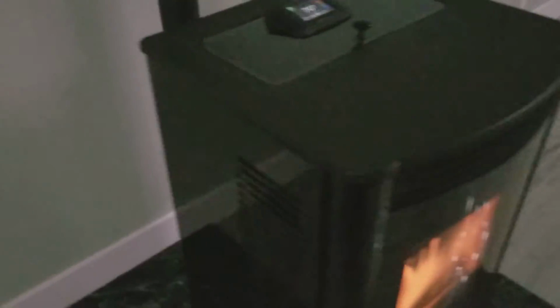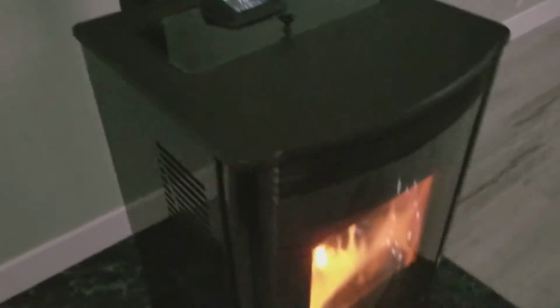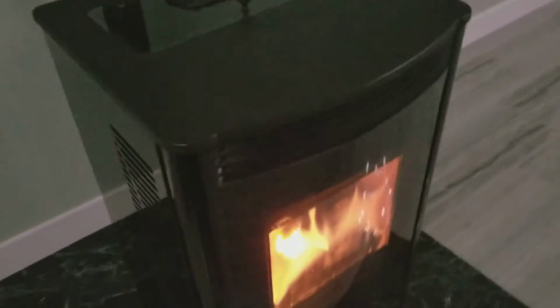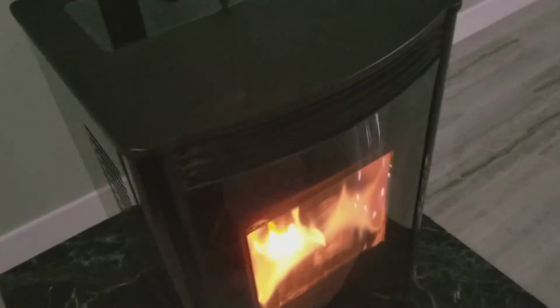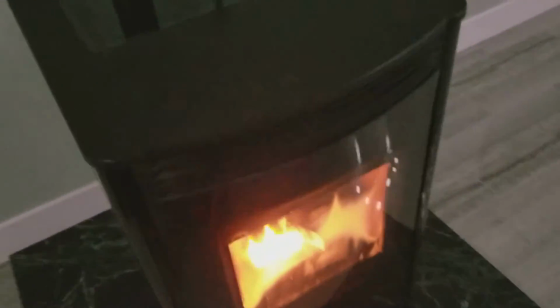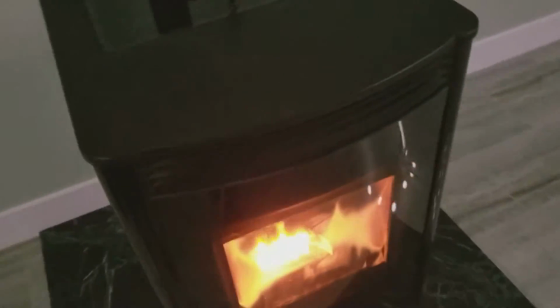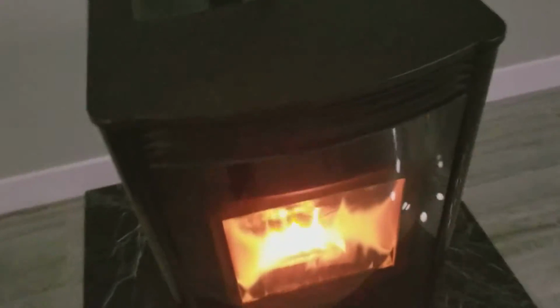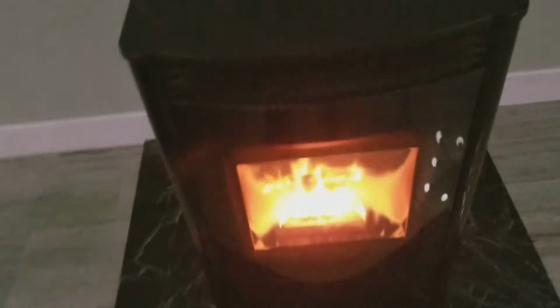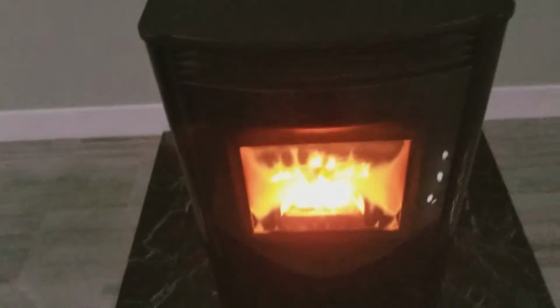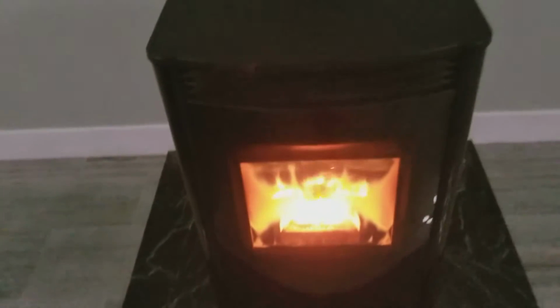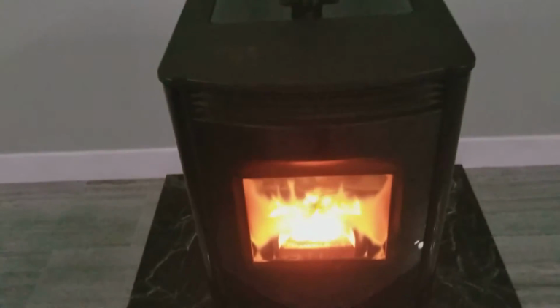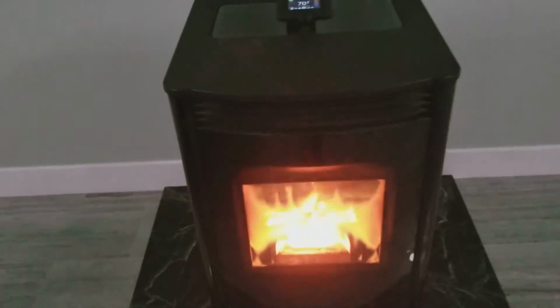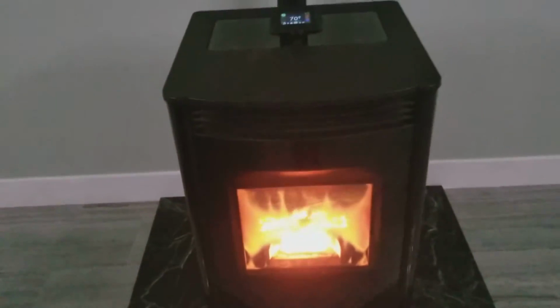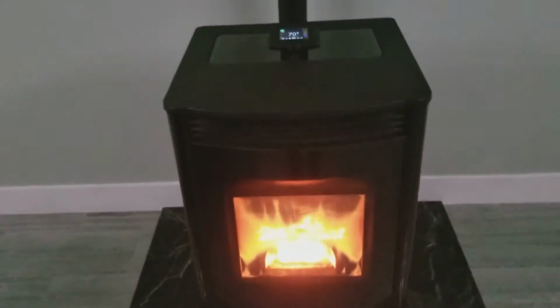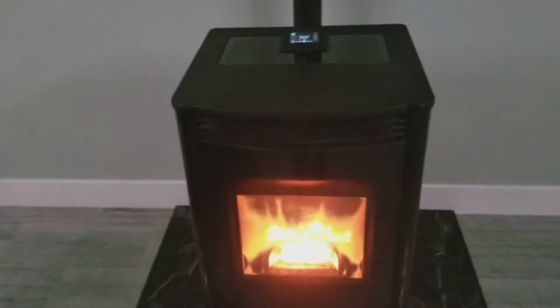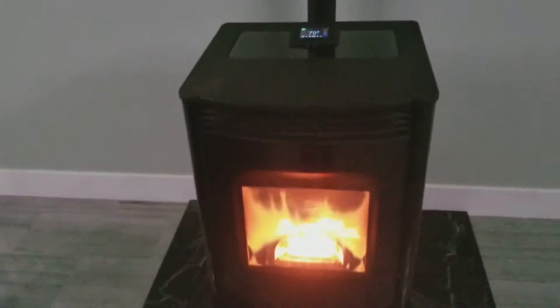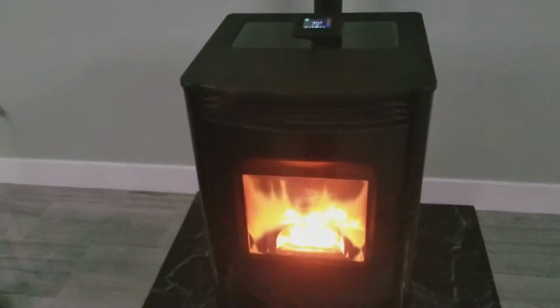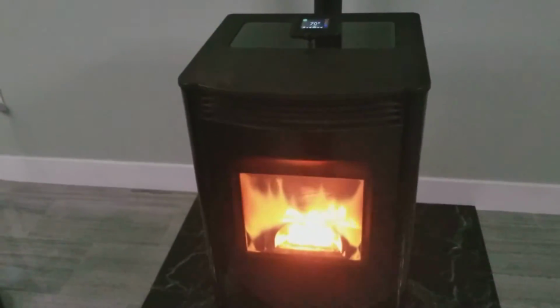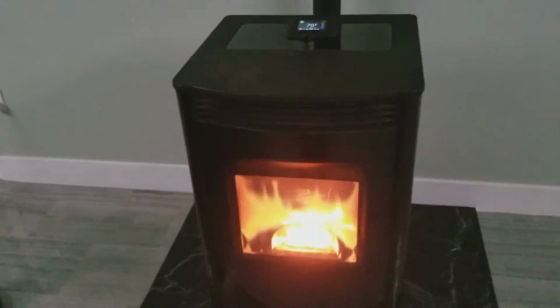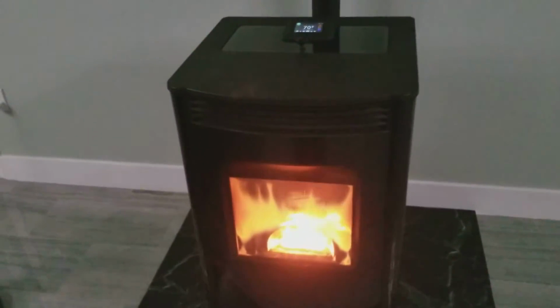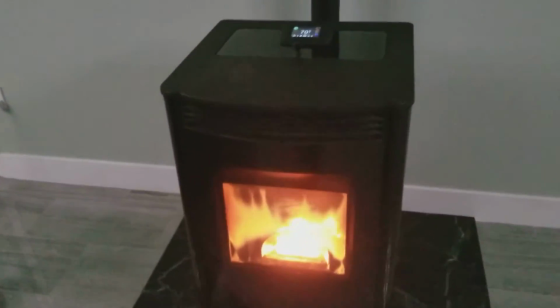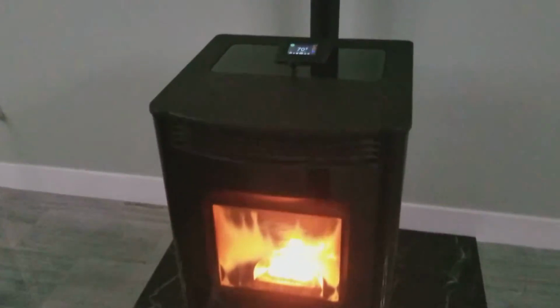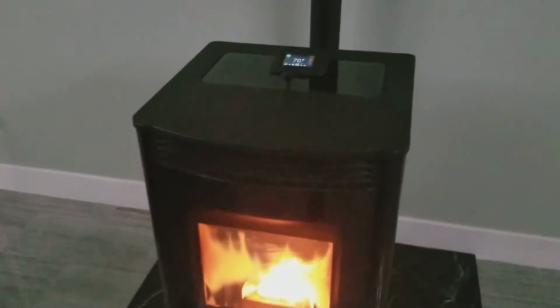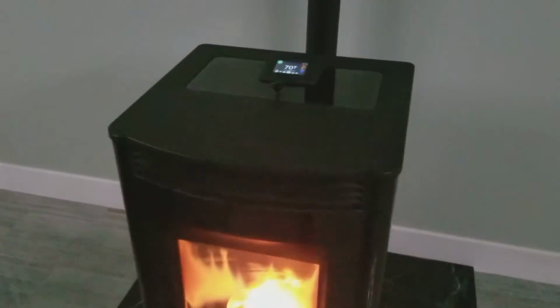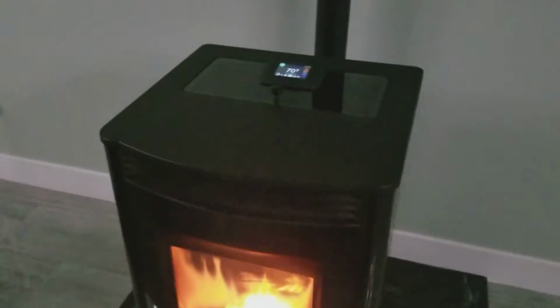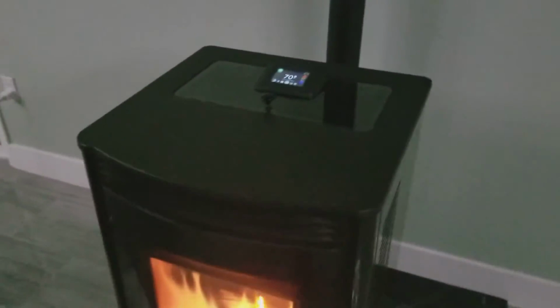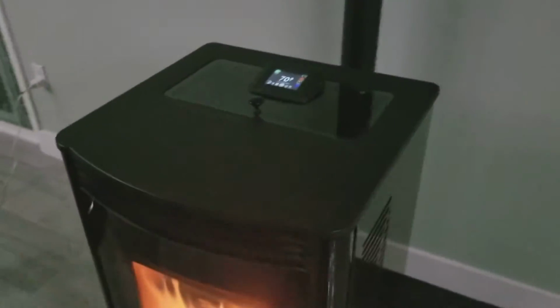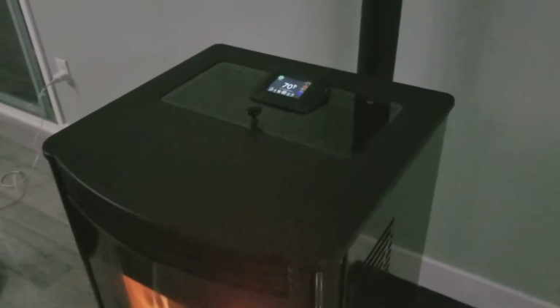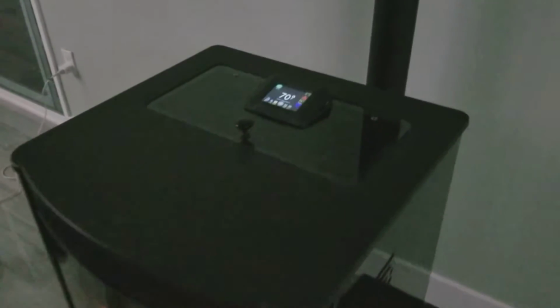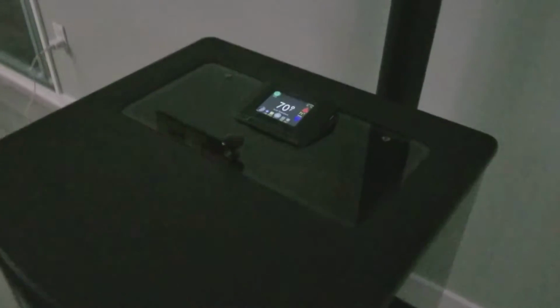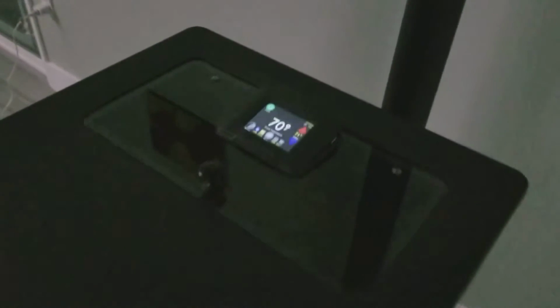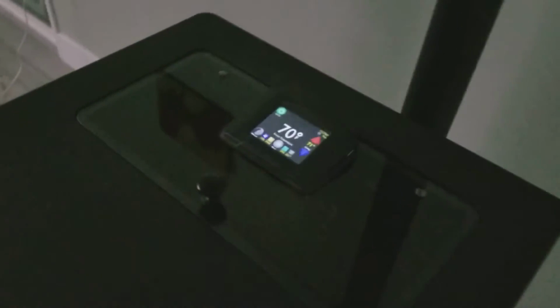It heats the whole house. The house is not very big — it's about 1800 square feet — but this warms it up really quick.